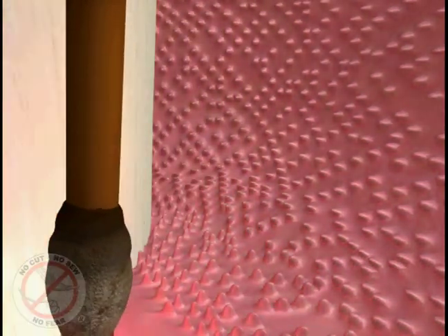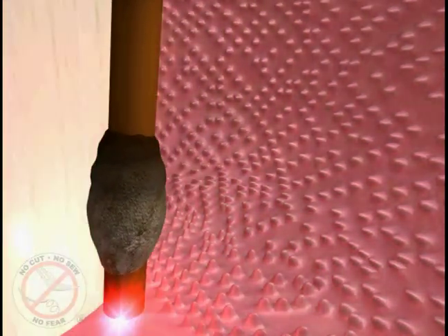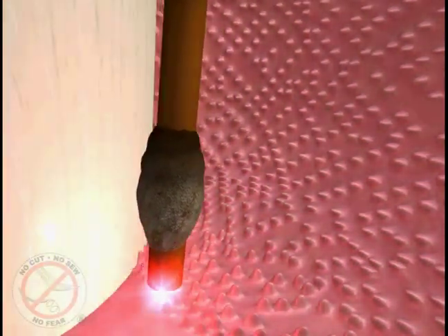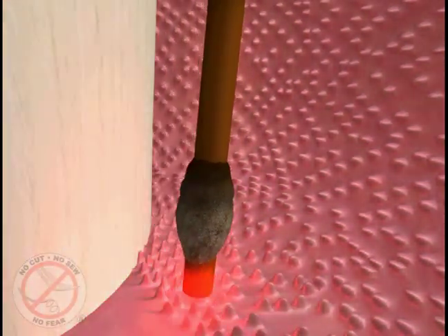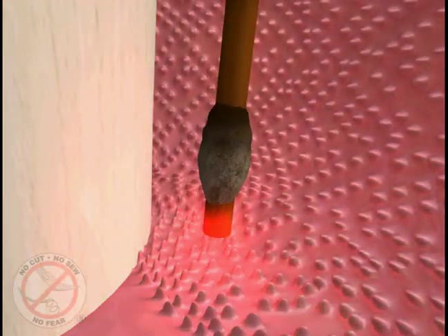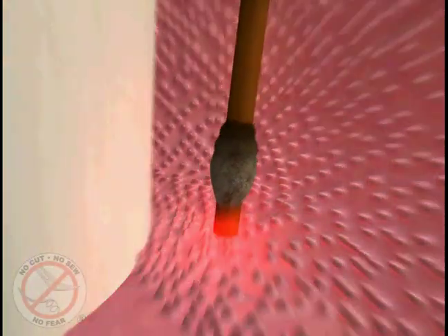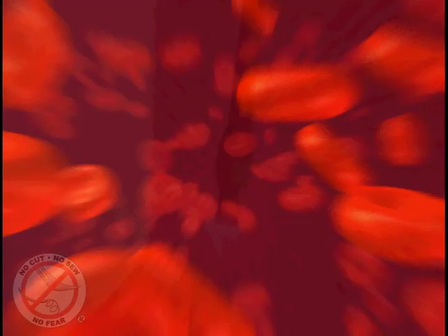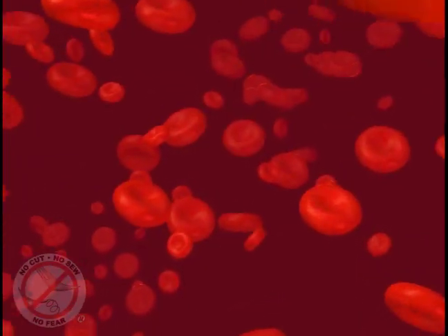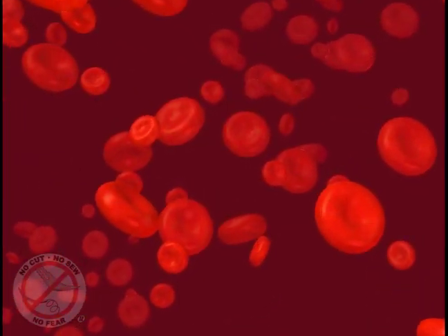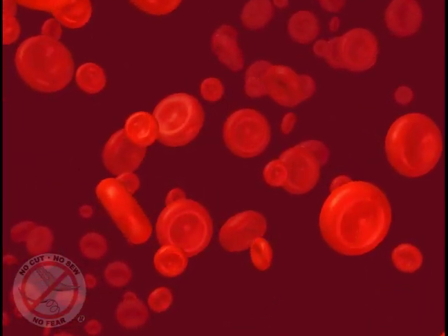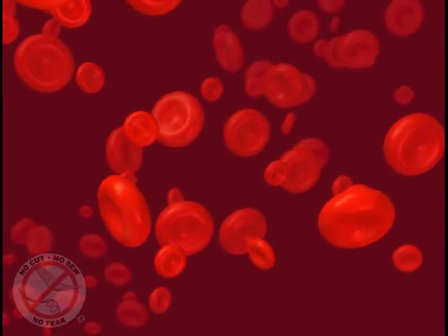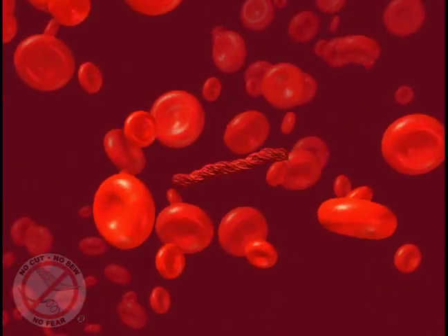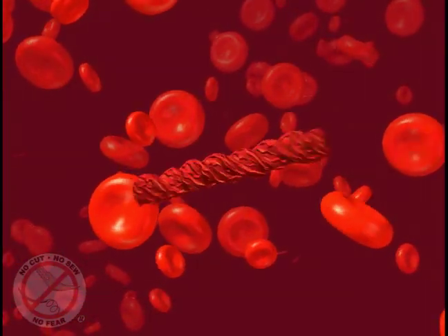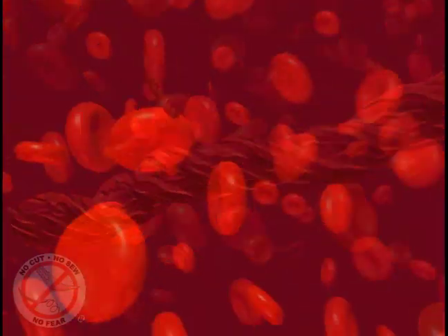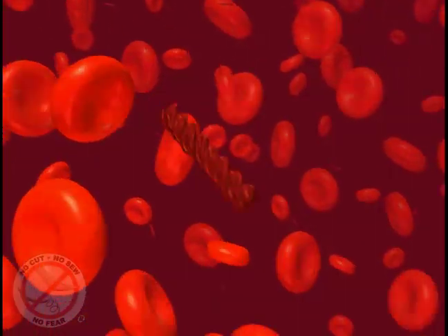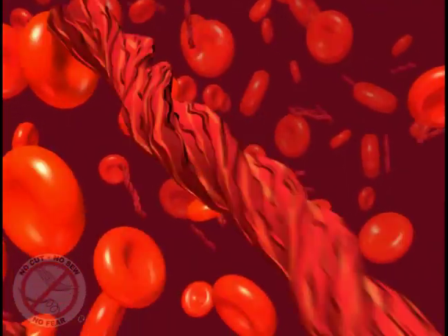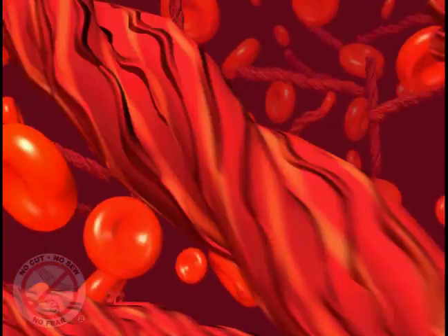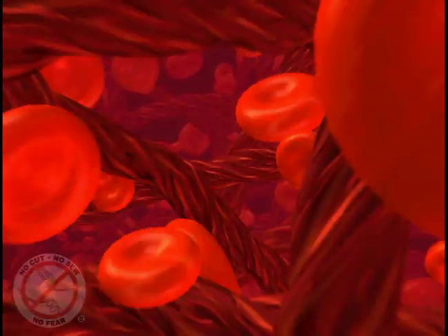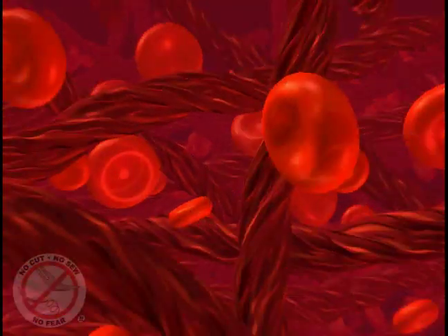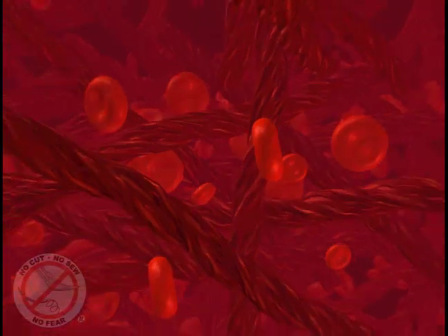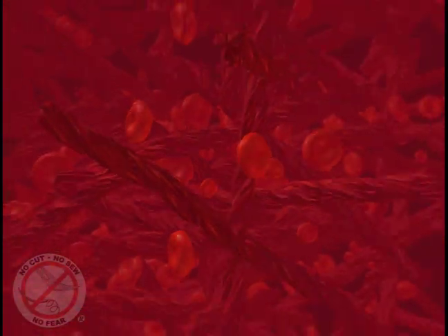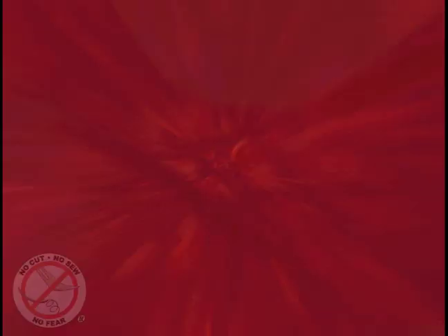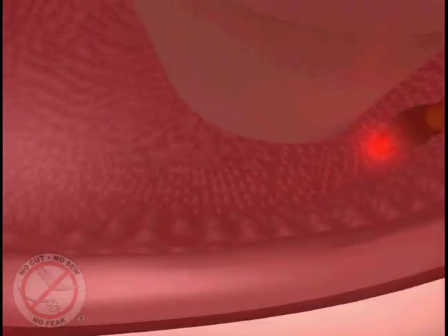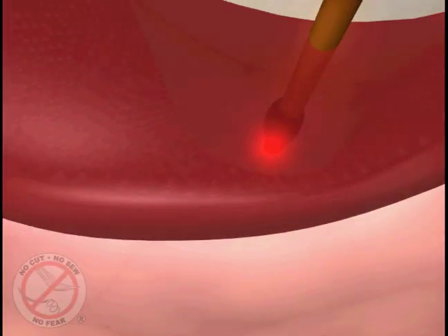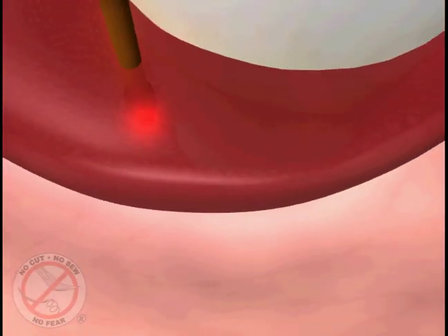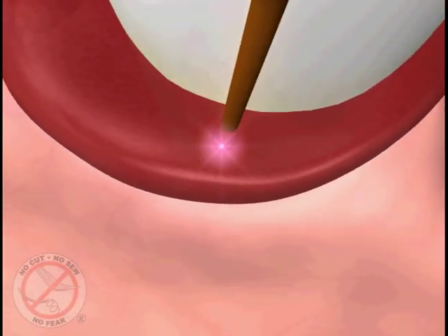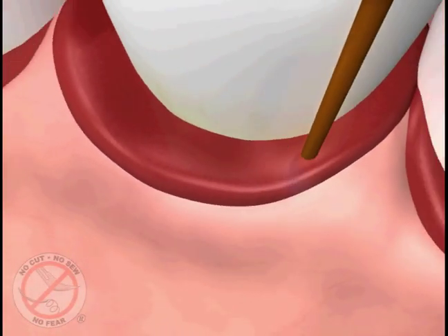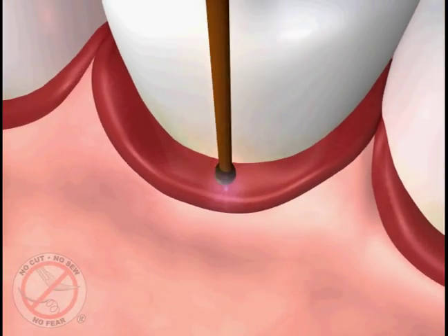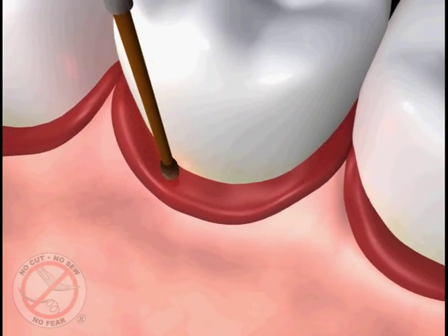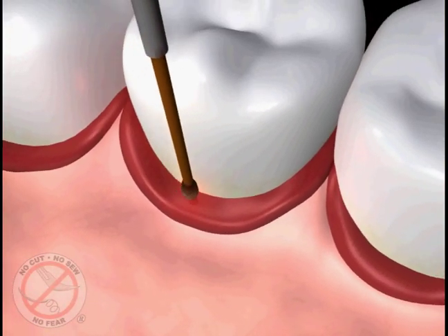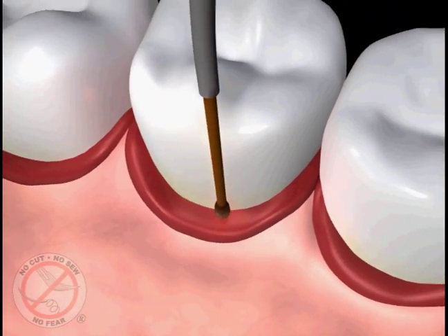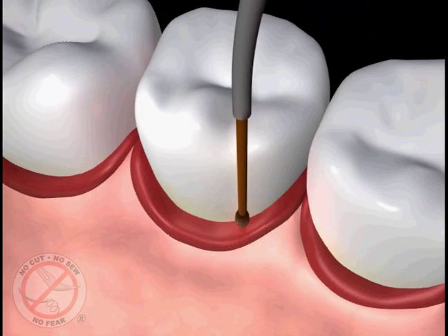It also stimulates the formation of a blood clot, which once formed contains fibers that reattach your tissue to the tooth surface and seal out debris and bacteria like stitches would, creating the right environment to cause the bone and other soft tissues lost from the disease to grow back.